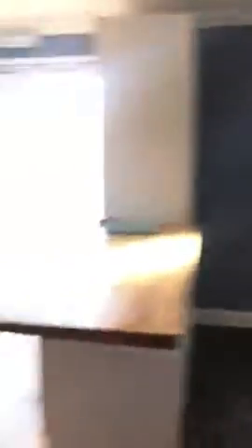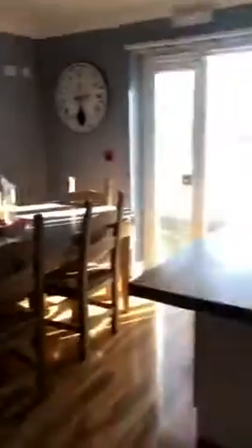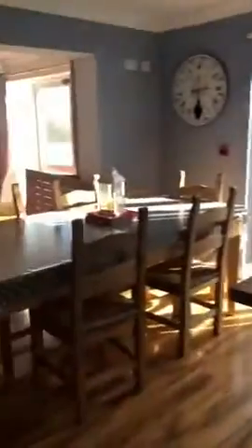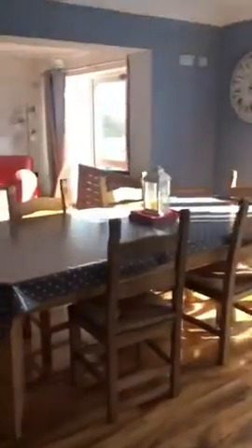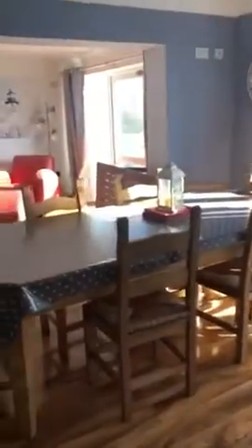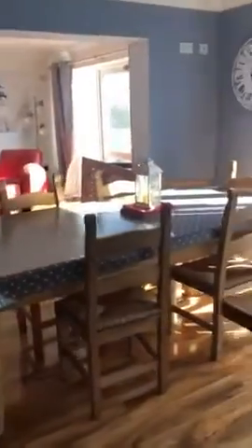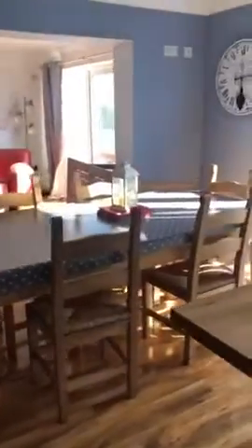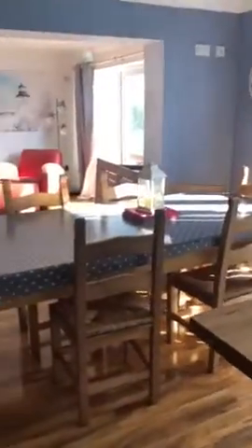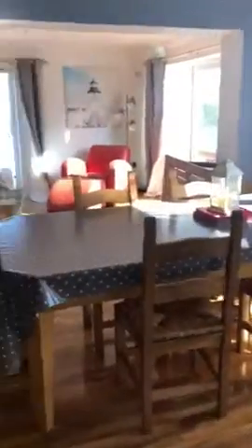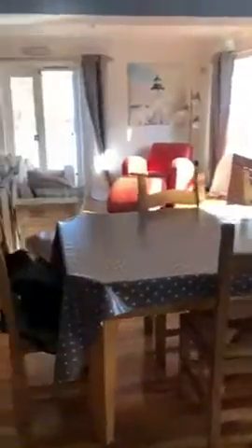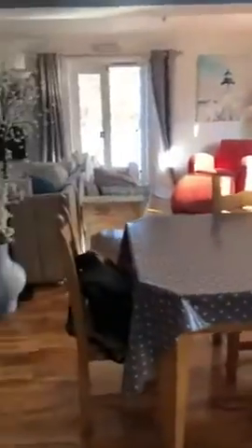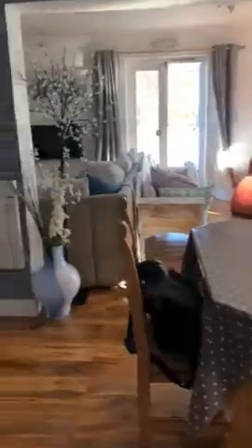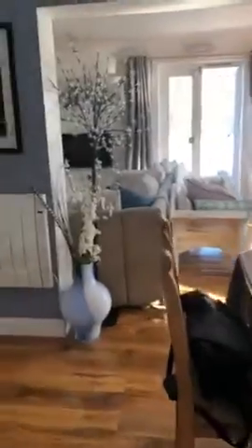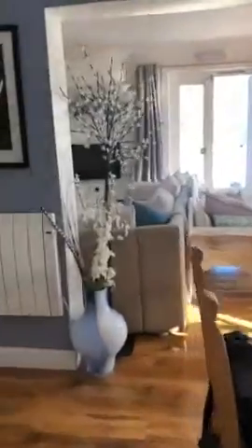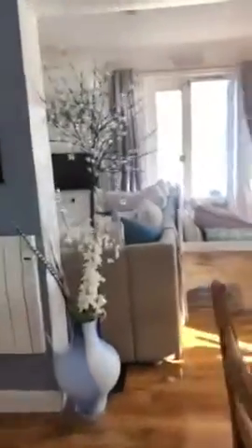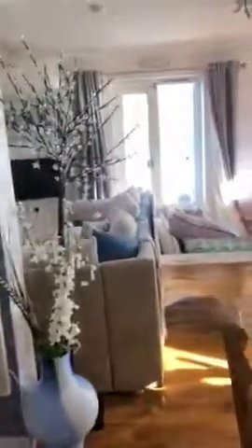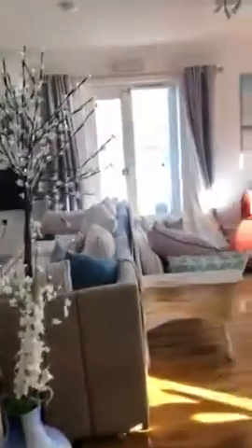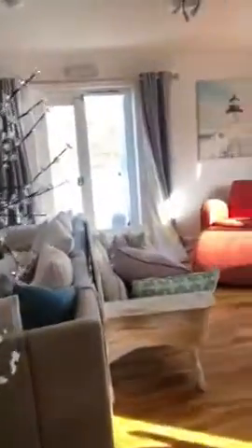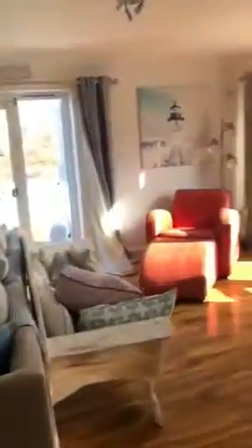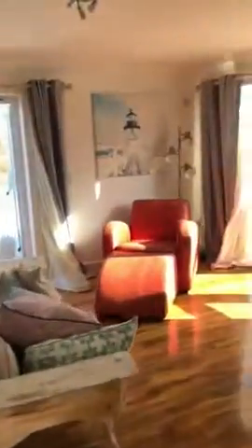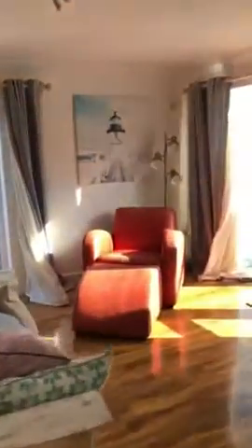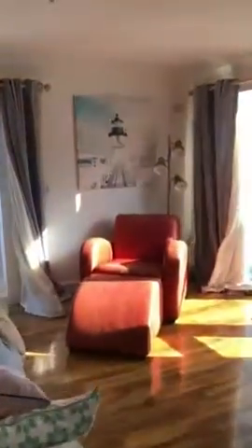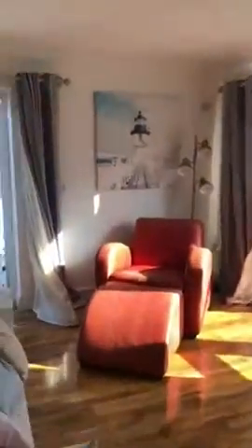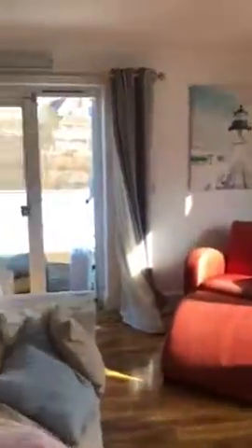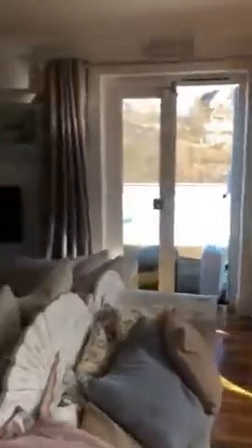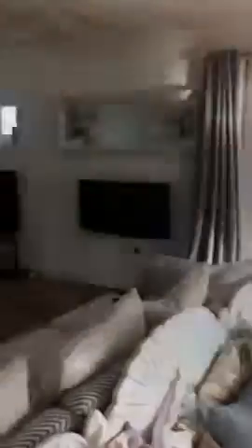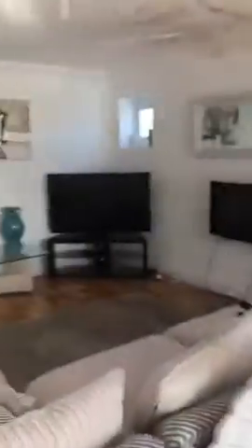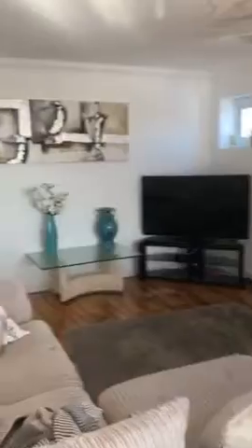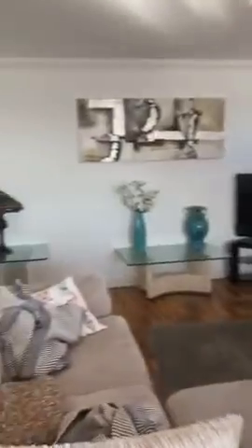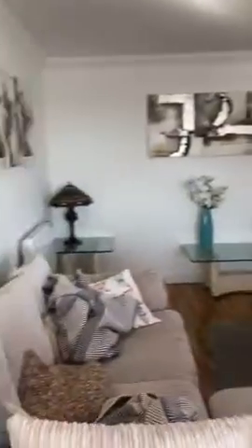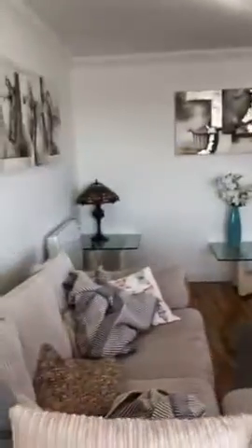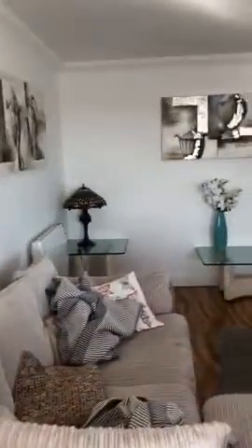The kitchen also comes out onto the dining room and your living area.